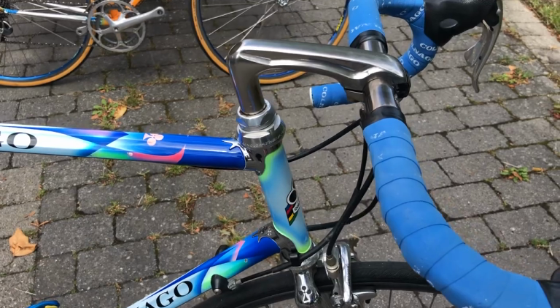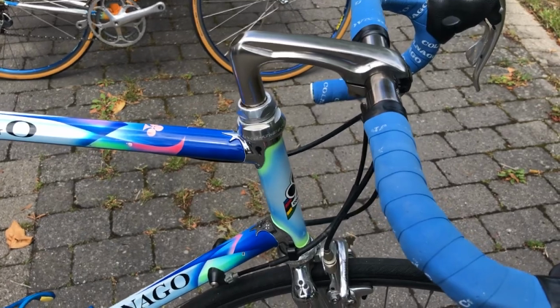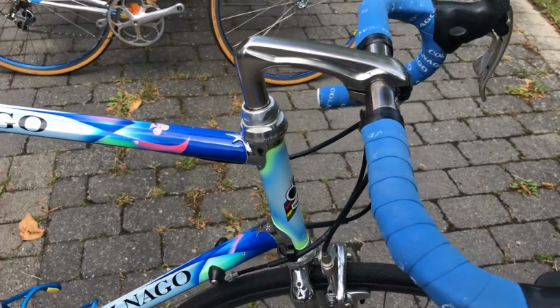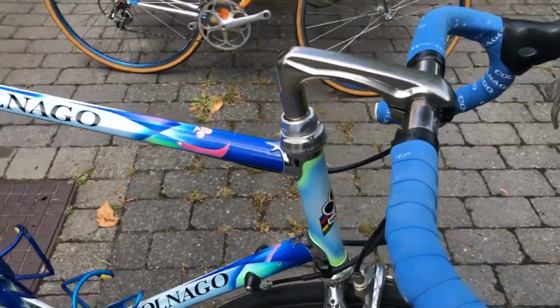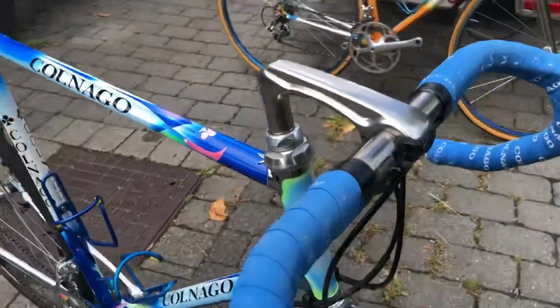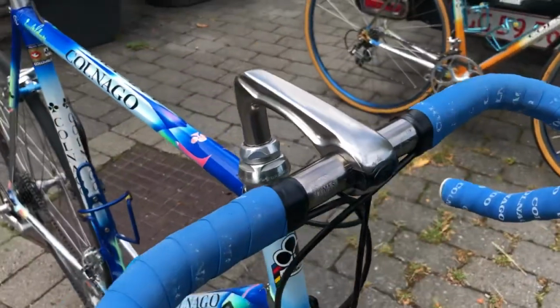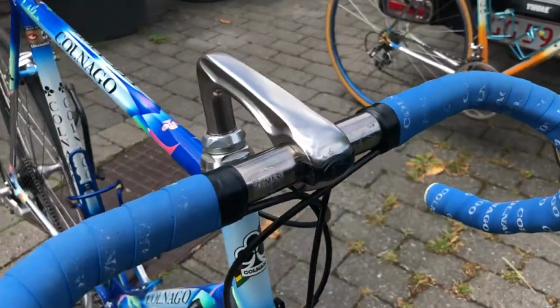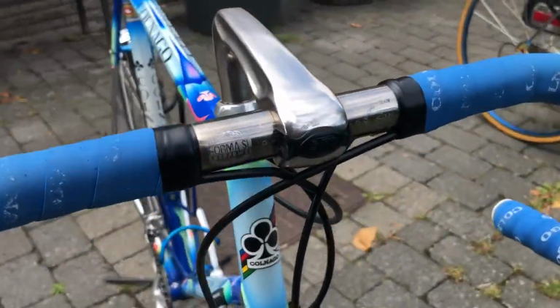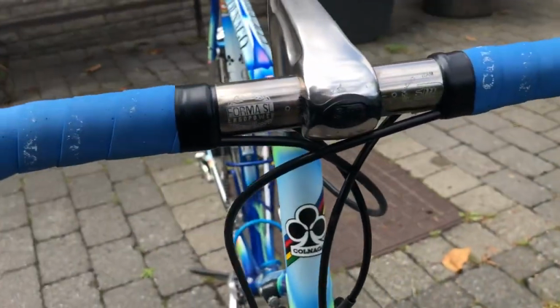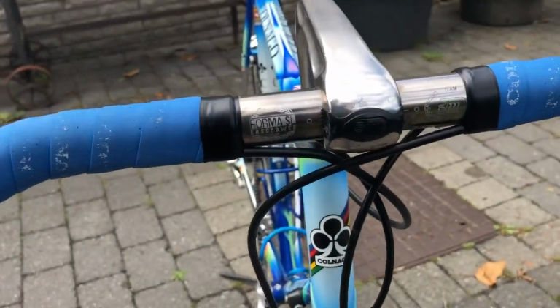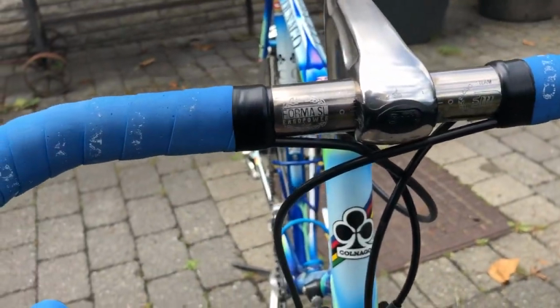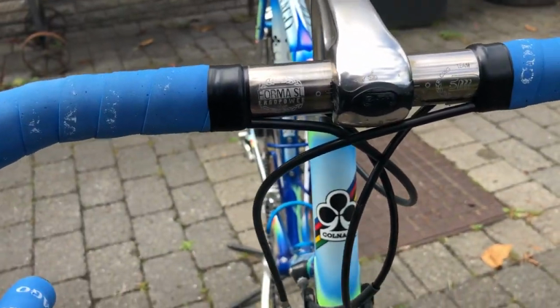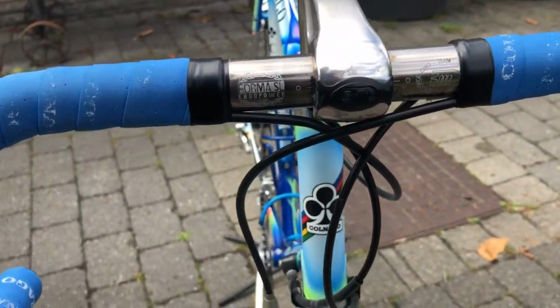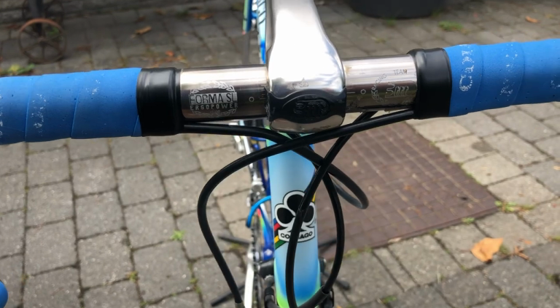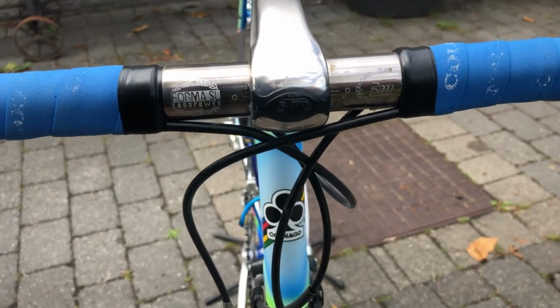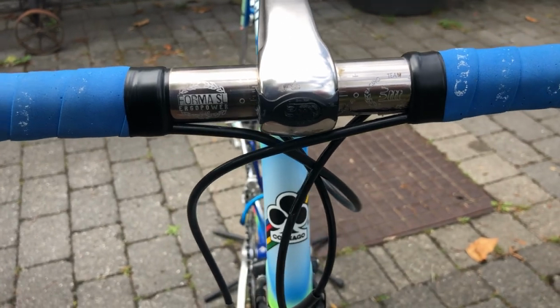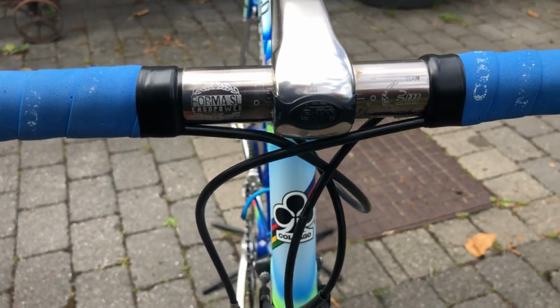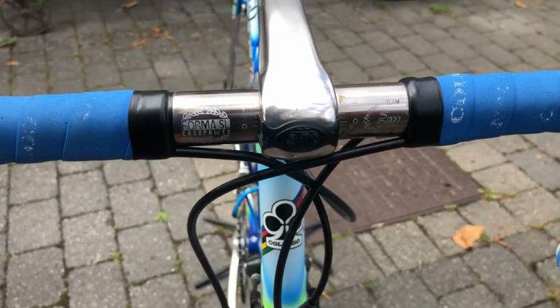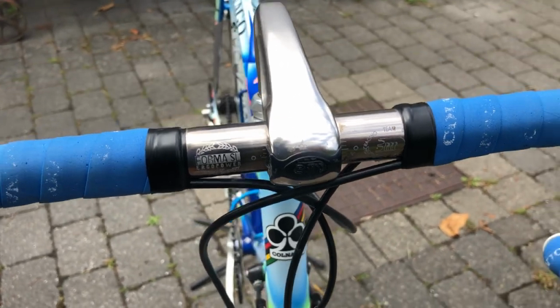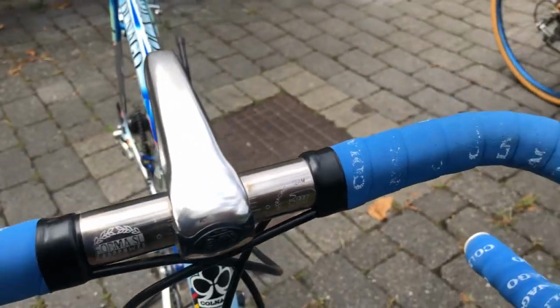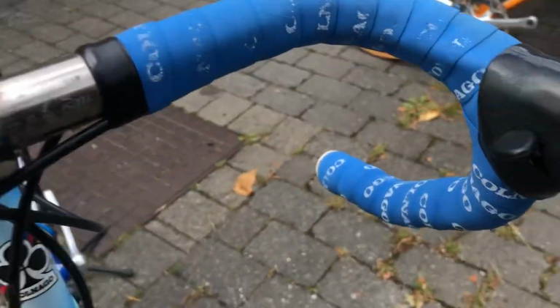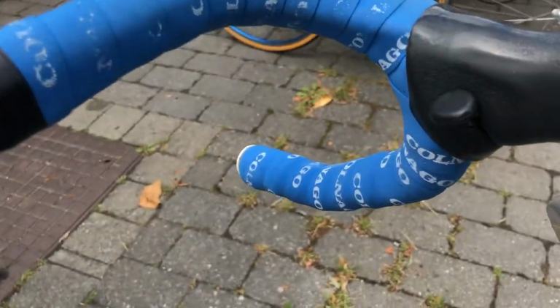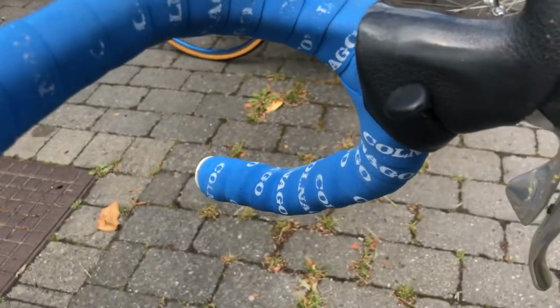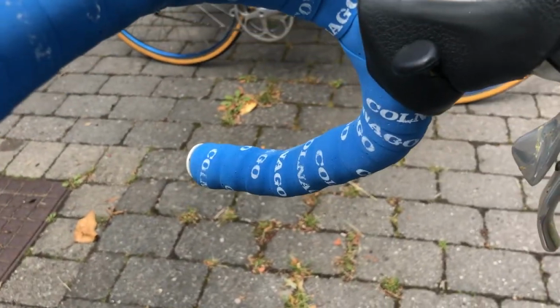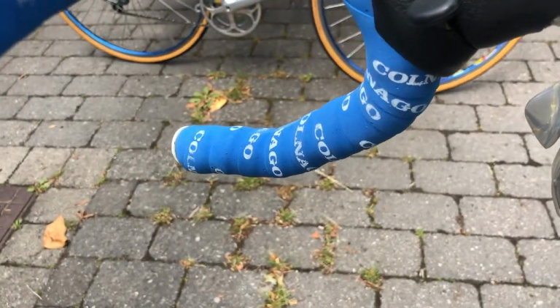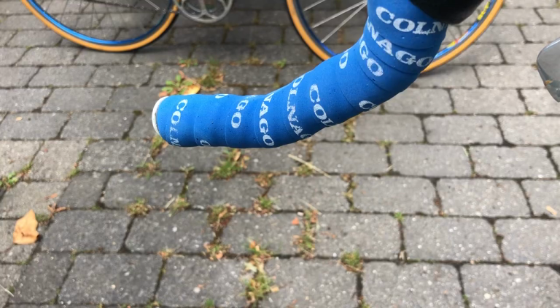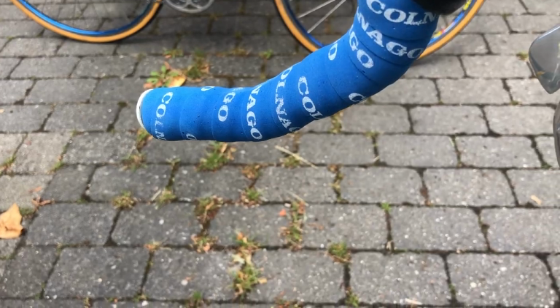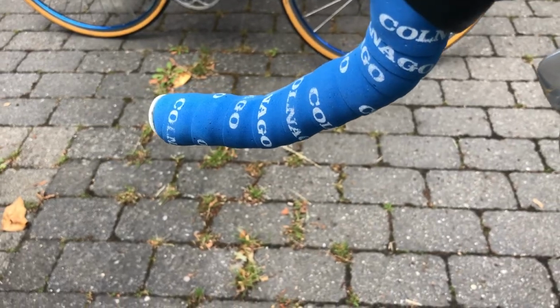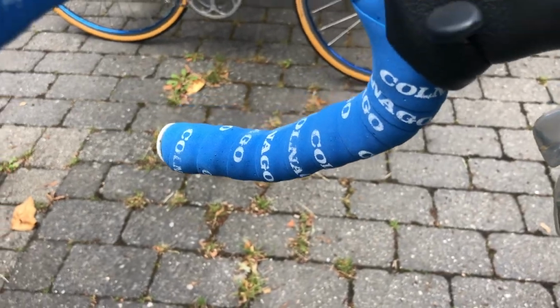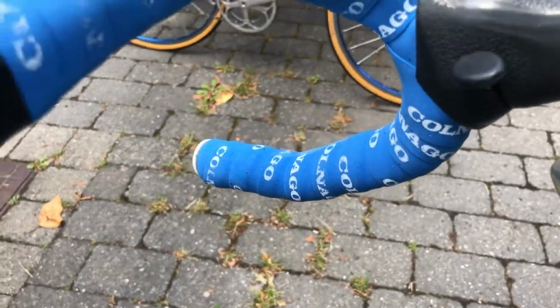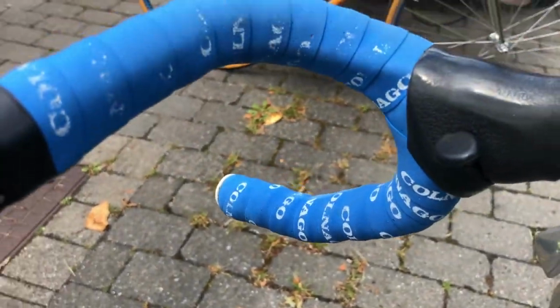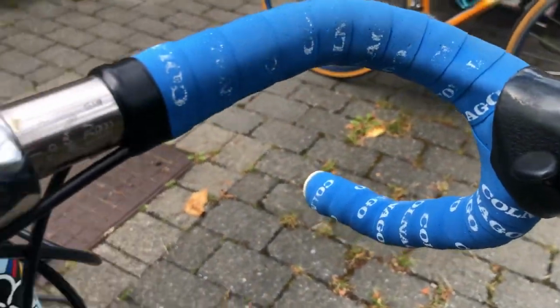This bike is mounted with a 3T cockpit, and also the blue and white handlebar tape from Colnago.